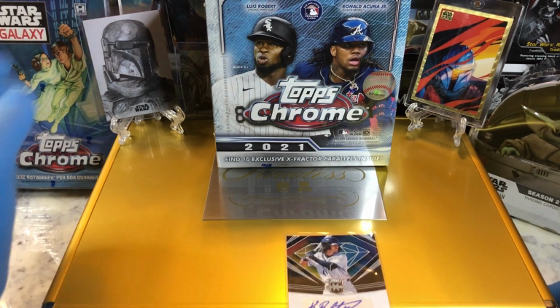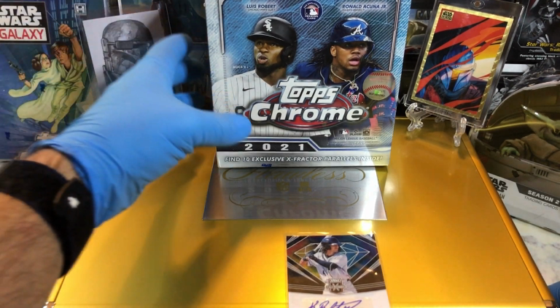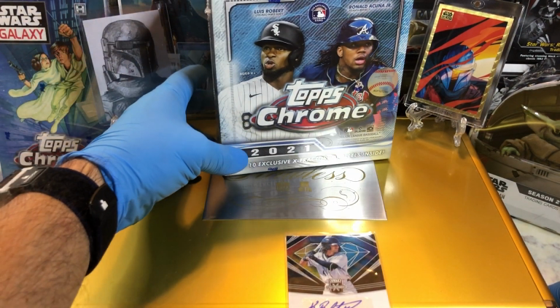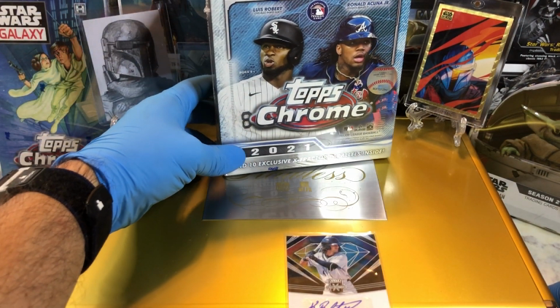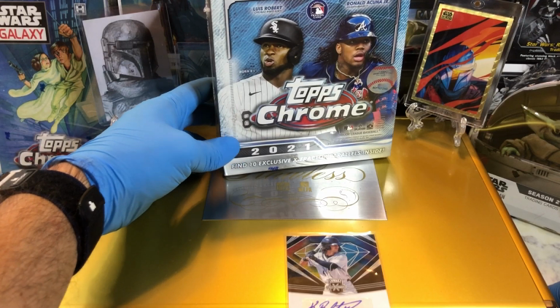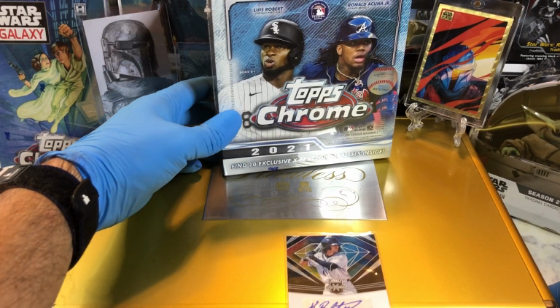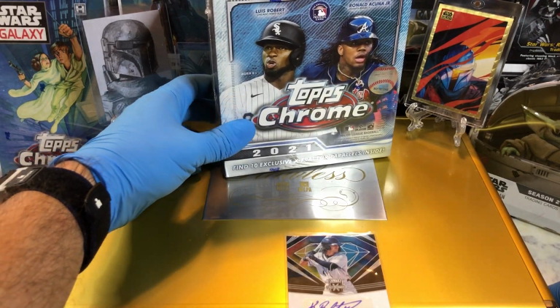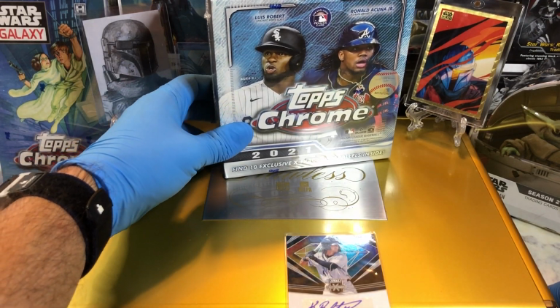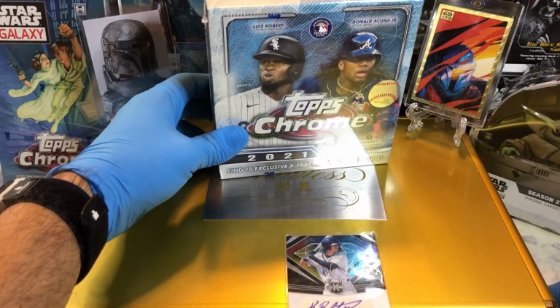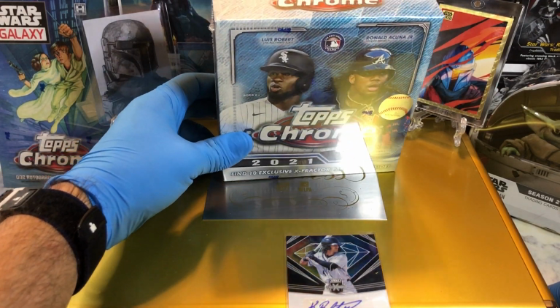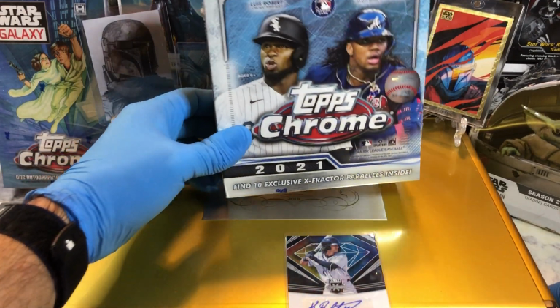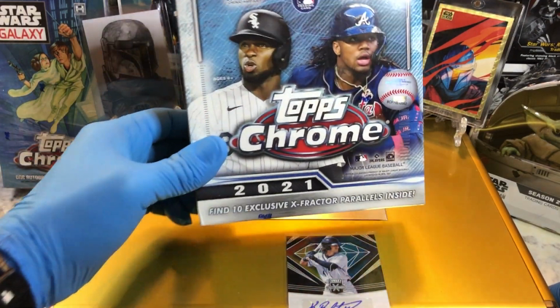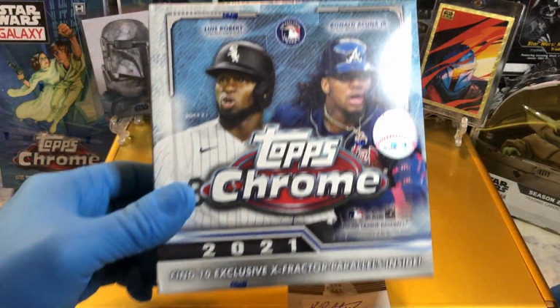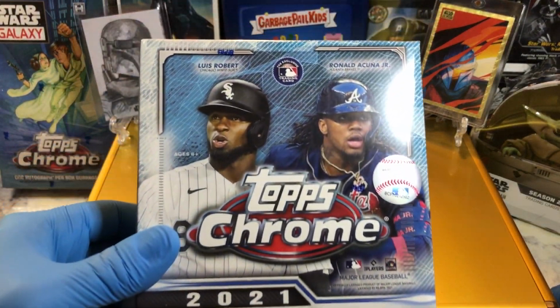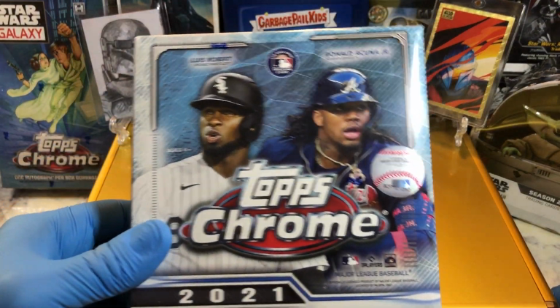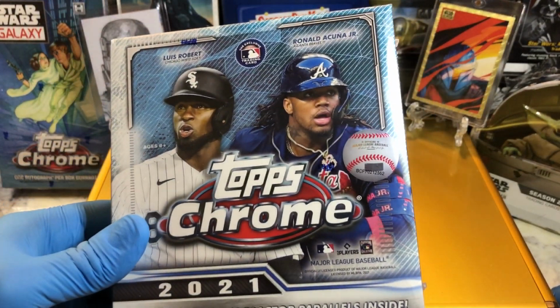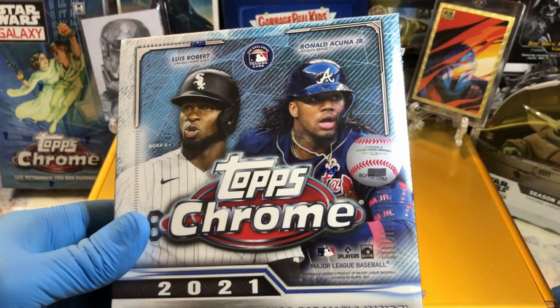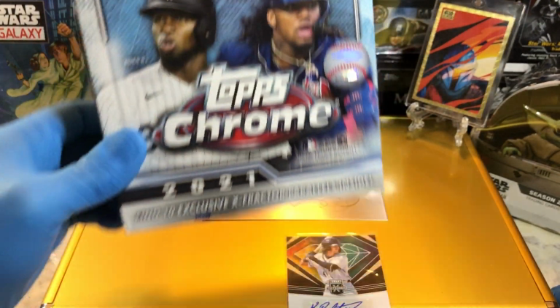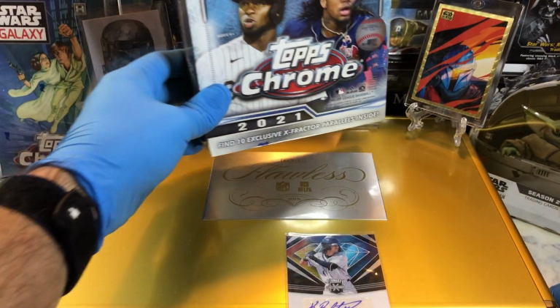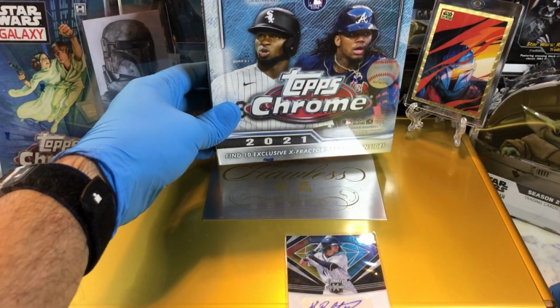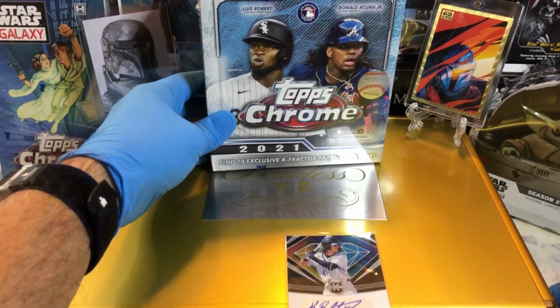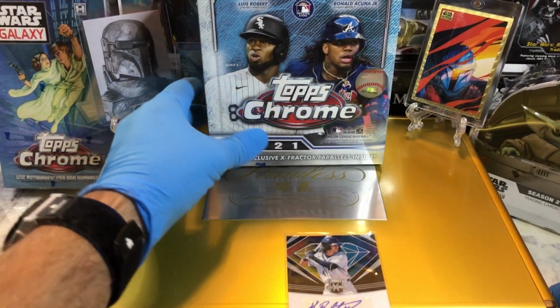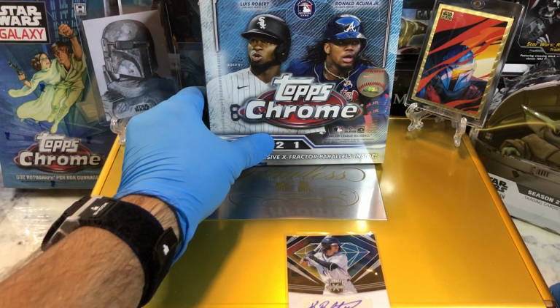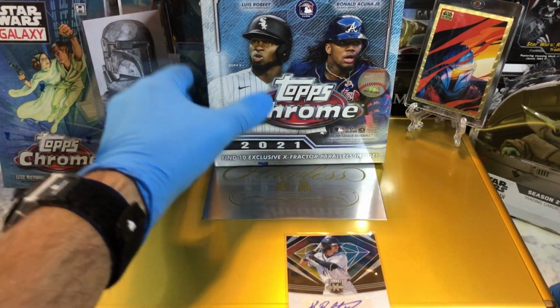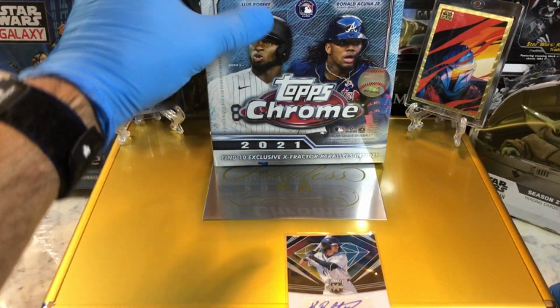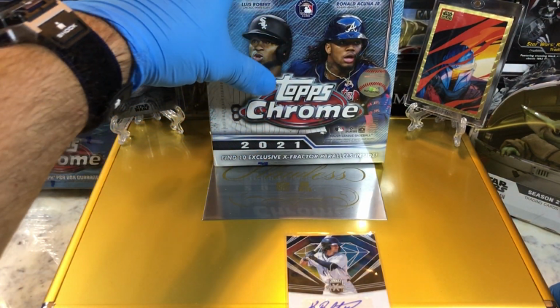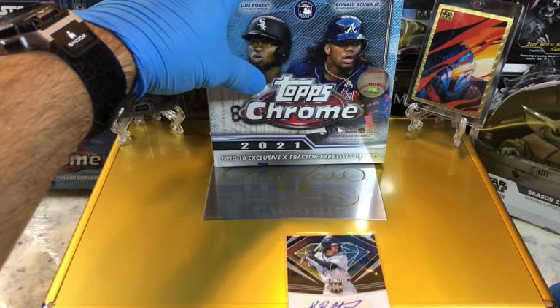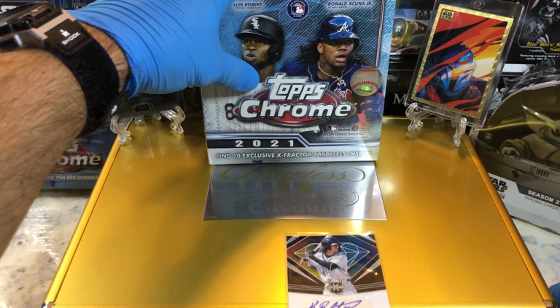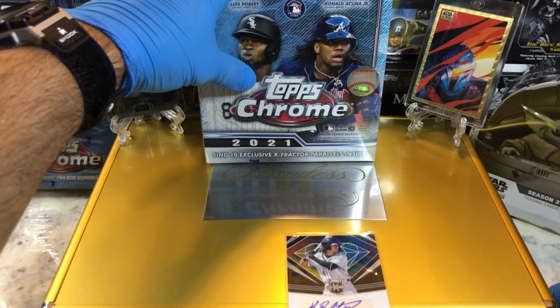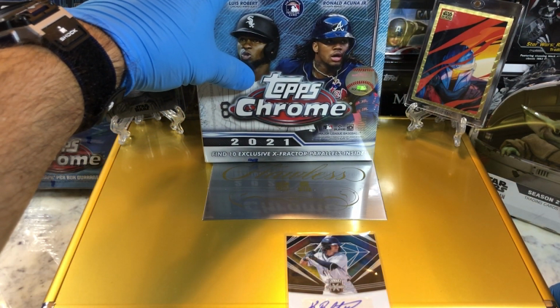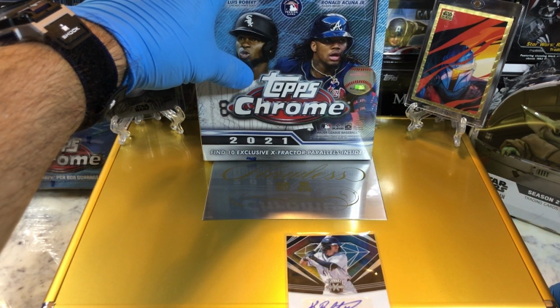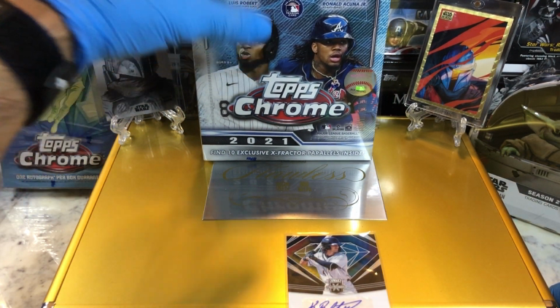Today we got the Topps Chrome 2021 Mega Box. I haven't done one of these I don't think, so I'm looking forward to doing that one. Get some cool X-Factor parallels inside.